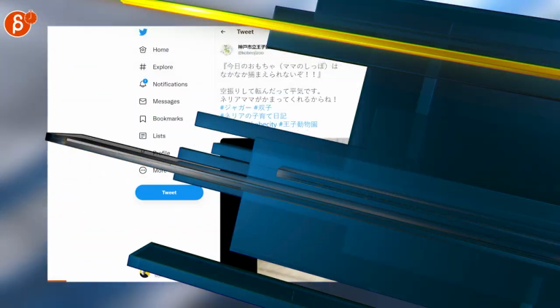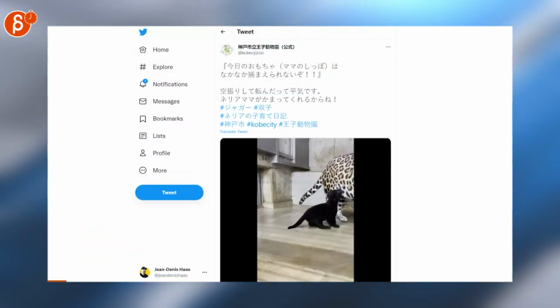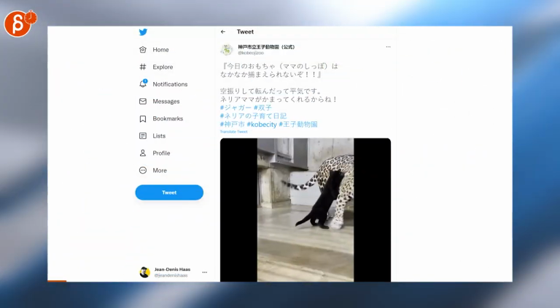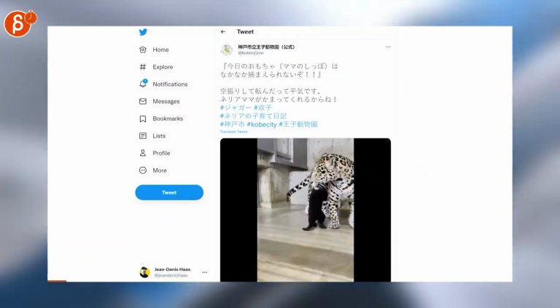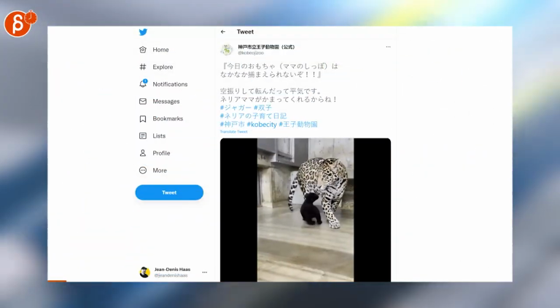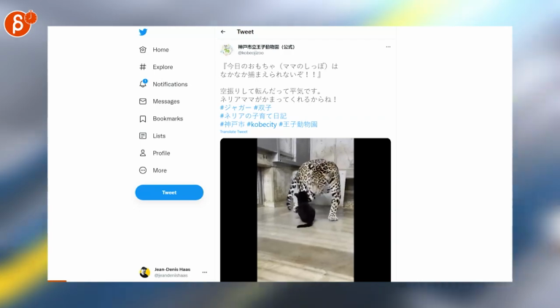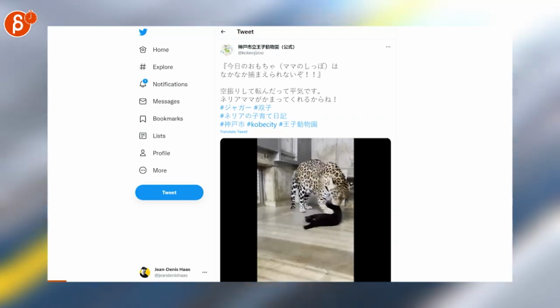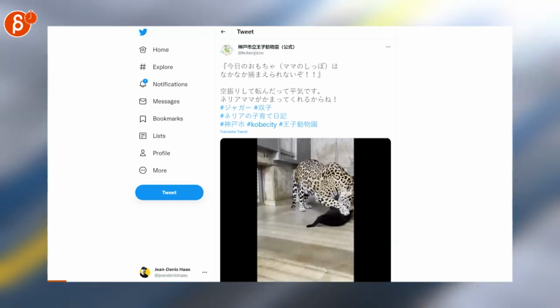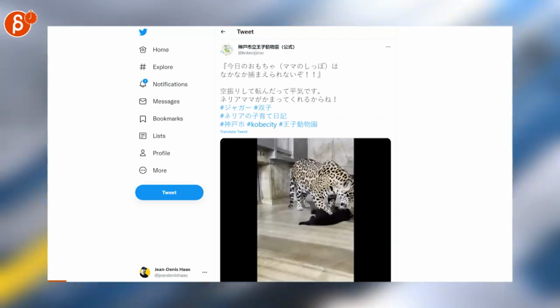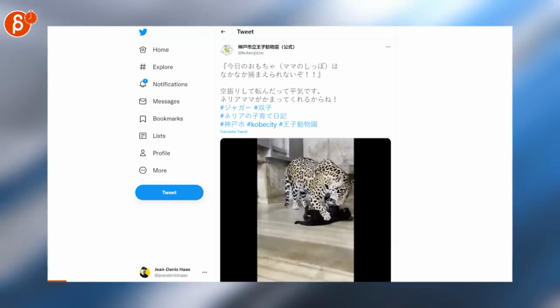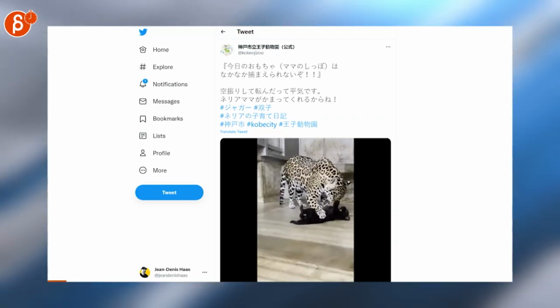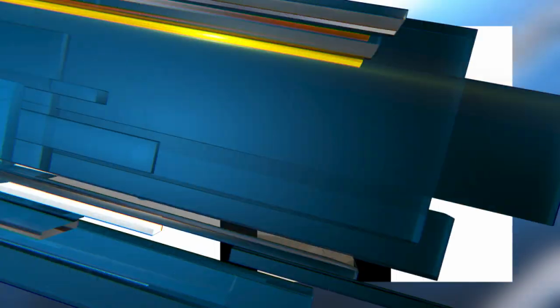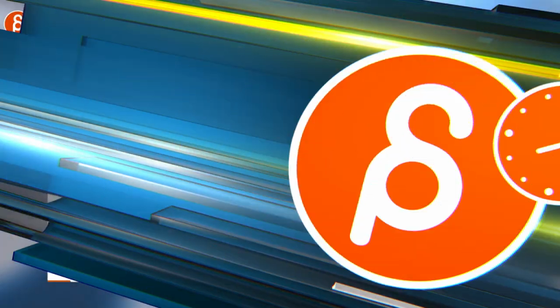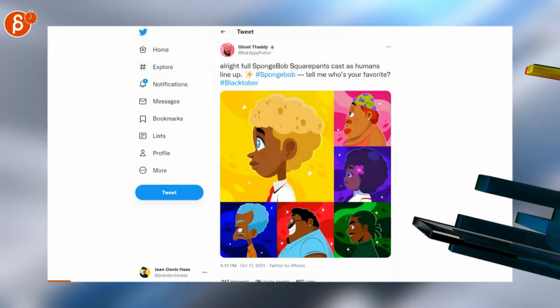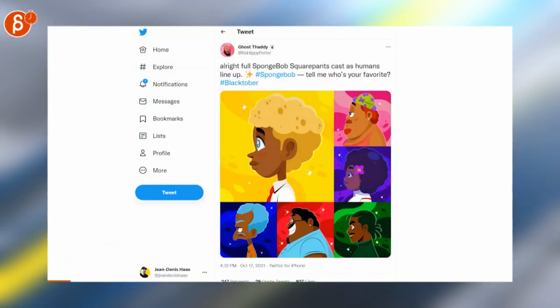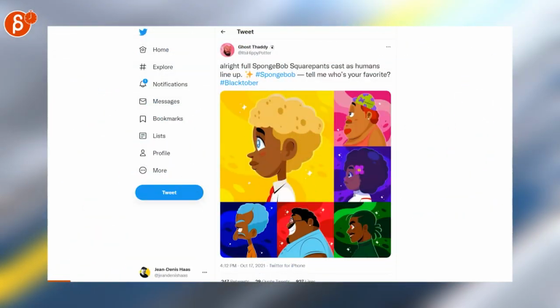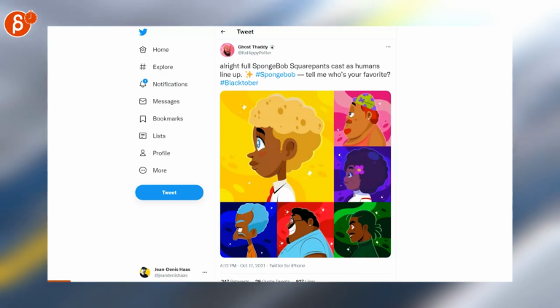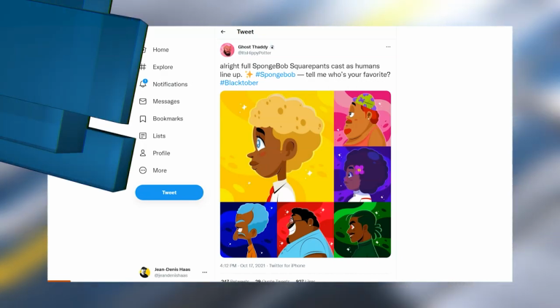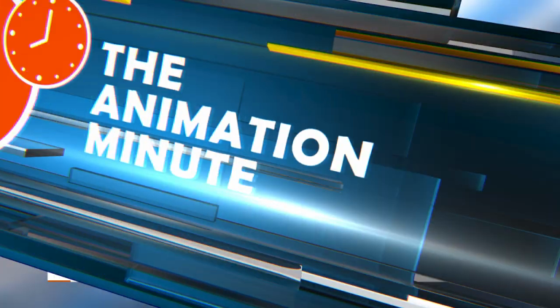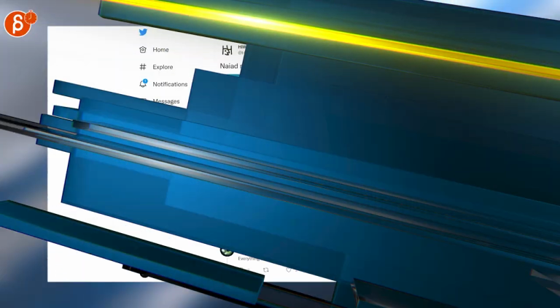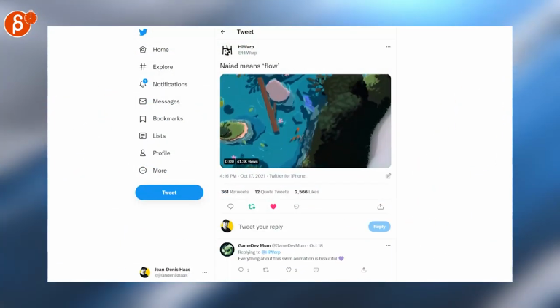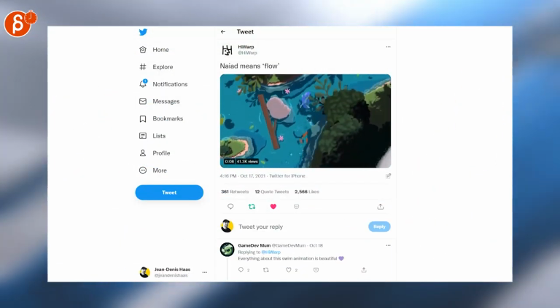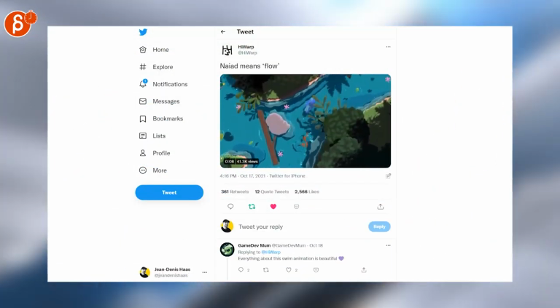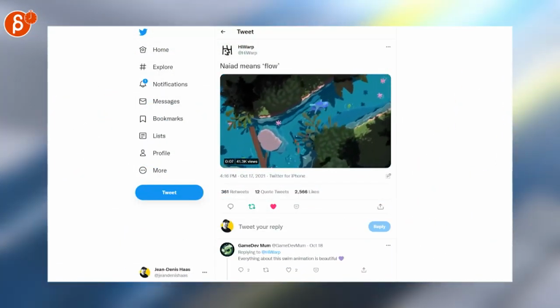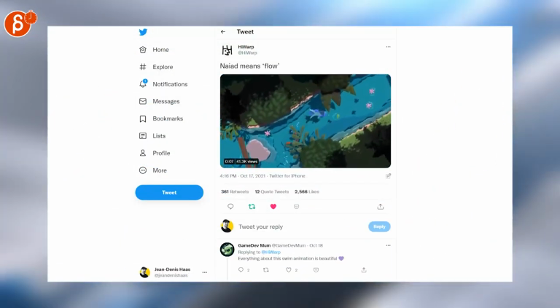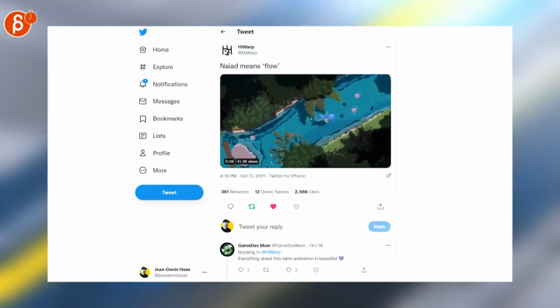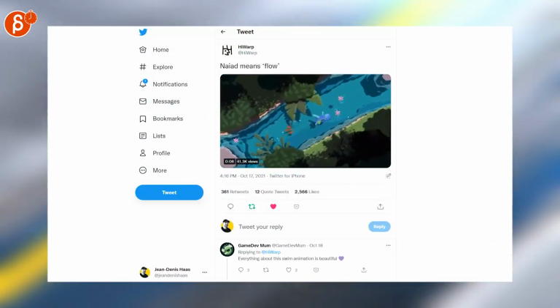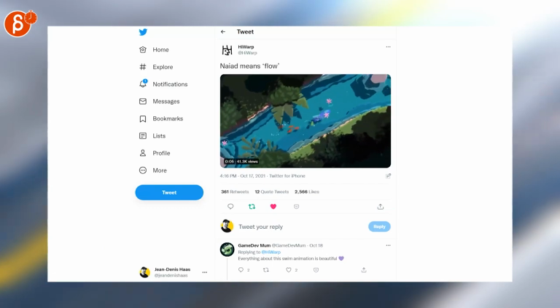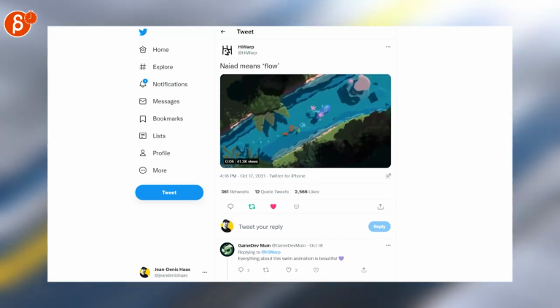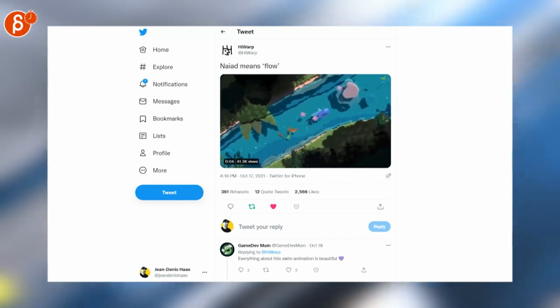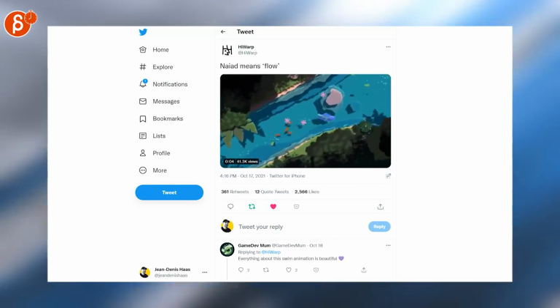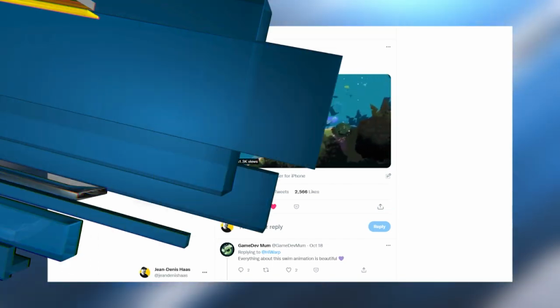Look at this cutest thing ever. If you want a super cute reference, there you go. These are awesome SpongeBob SquarePants cast as humans. I absolutely love this — the colors, the animation, the look of it. If you could just swim all the time doing this, I'm in.